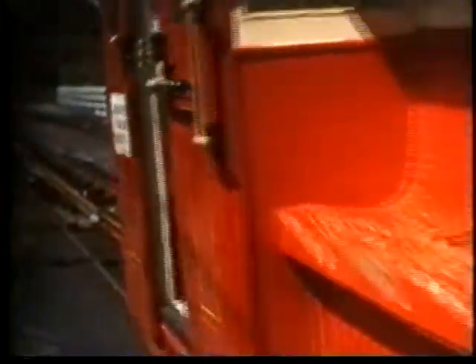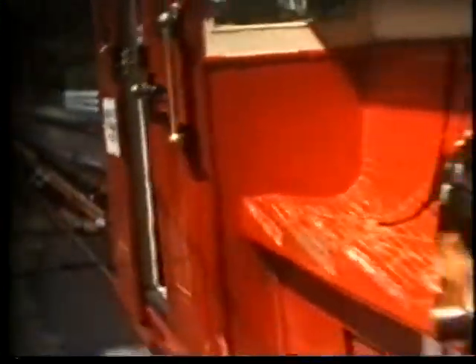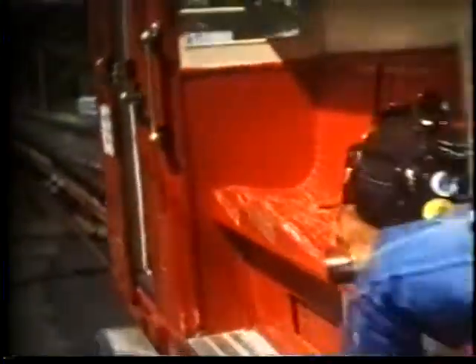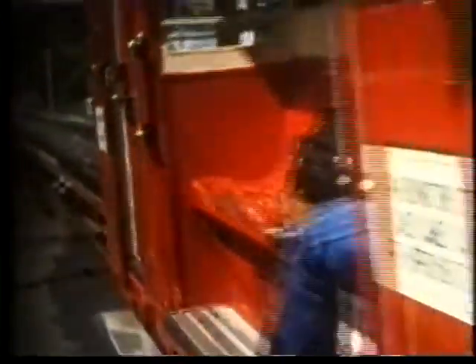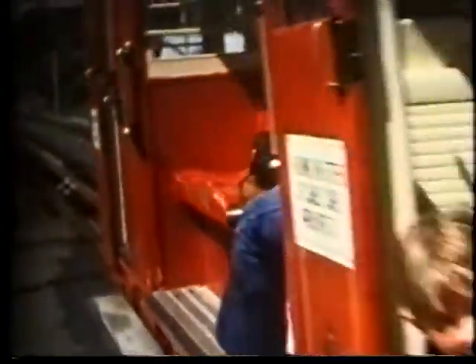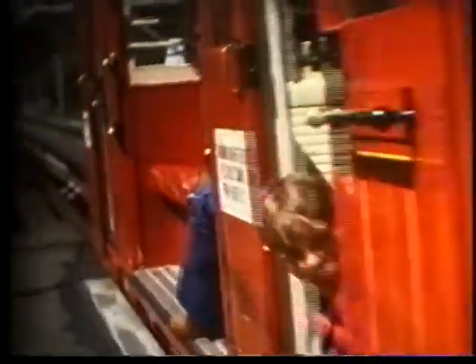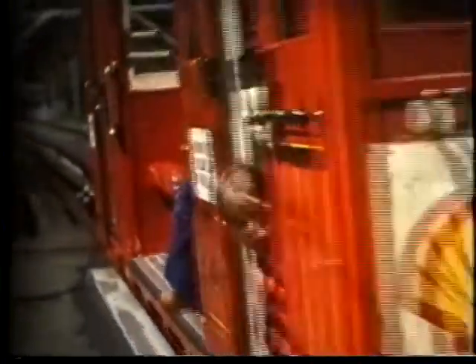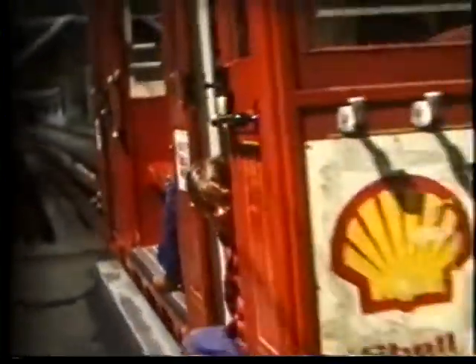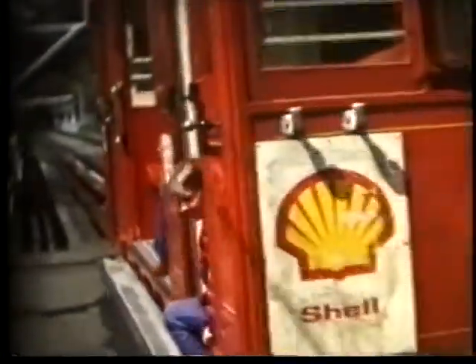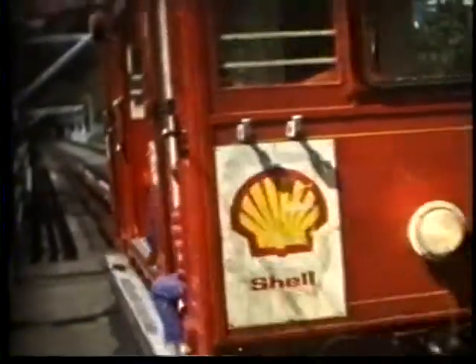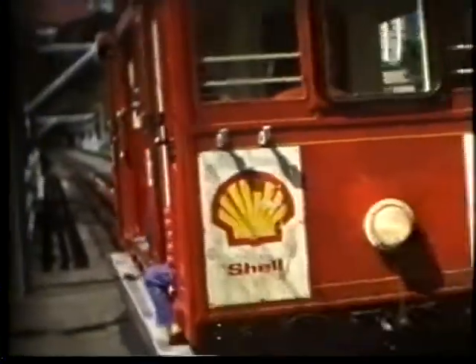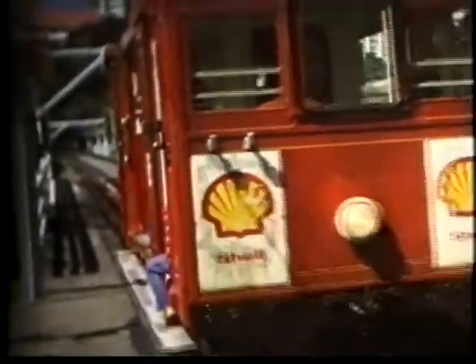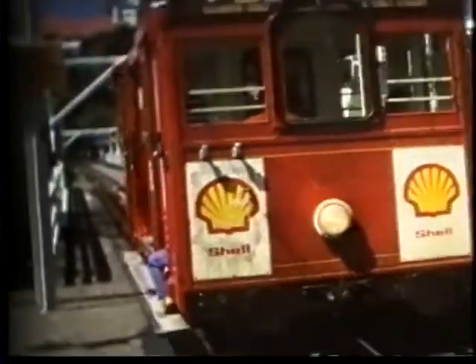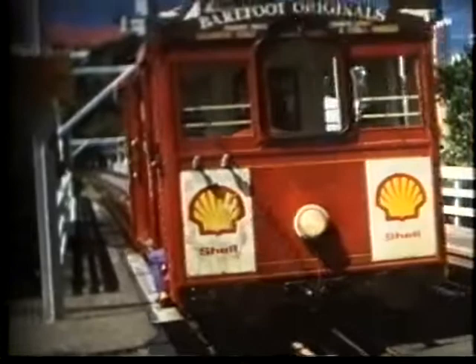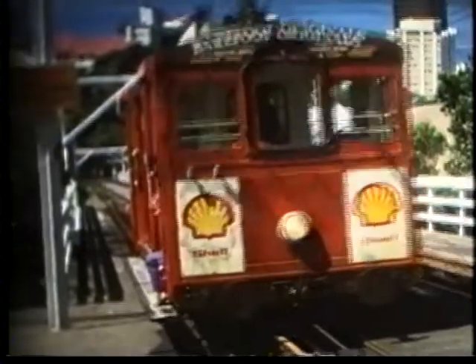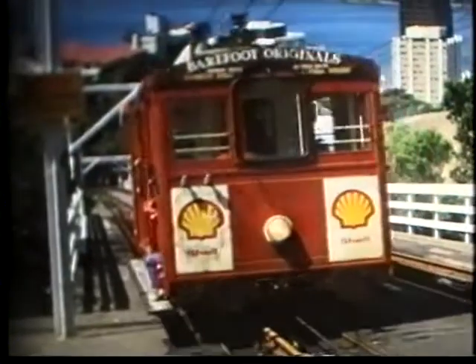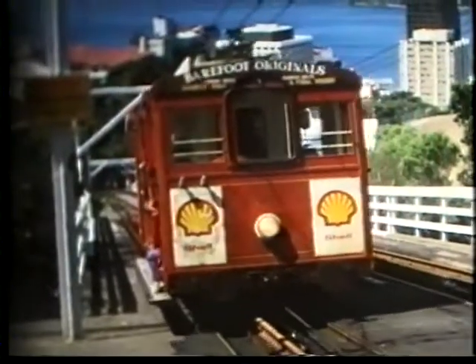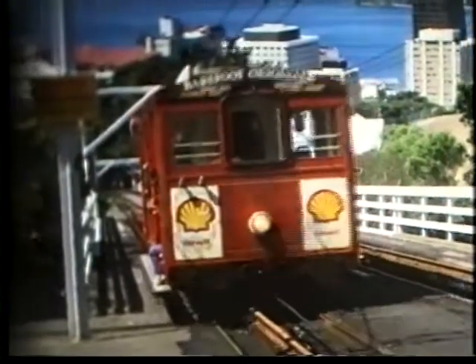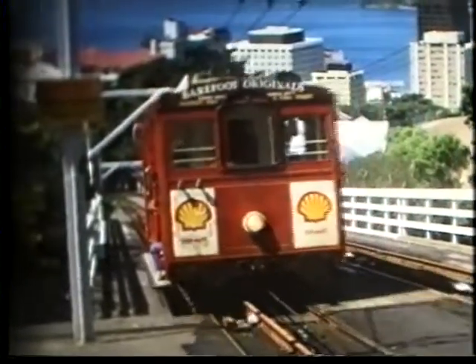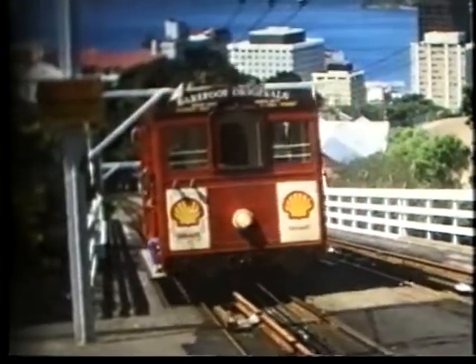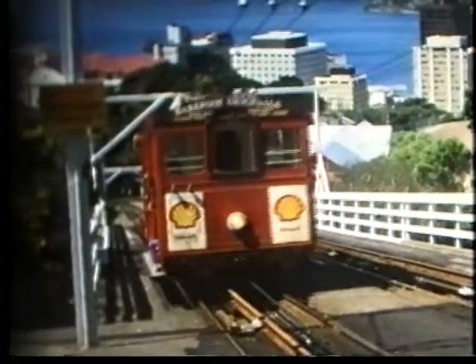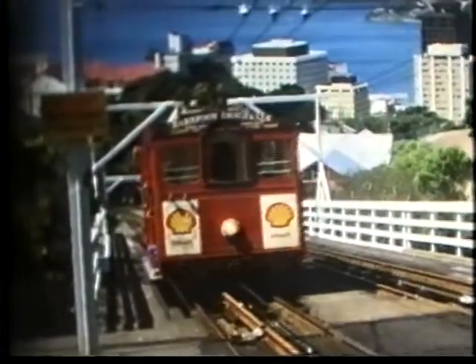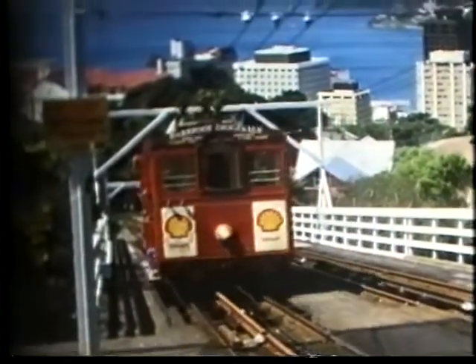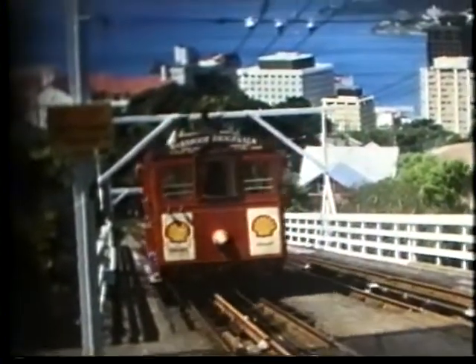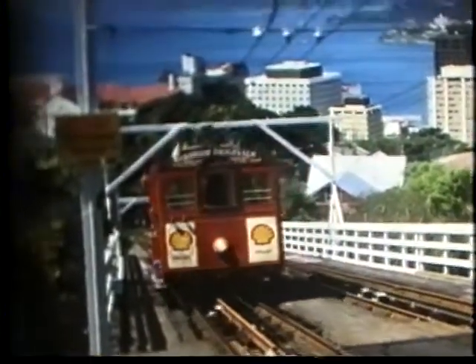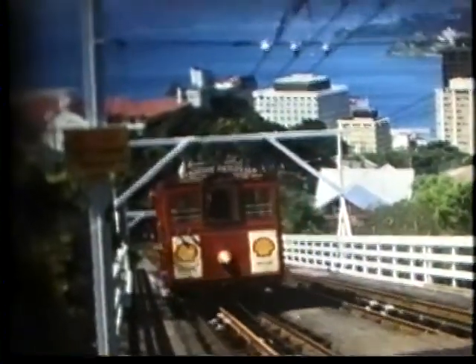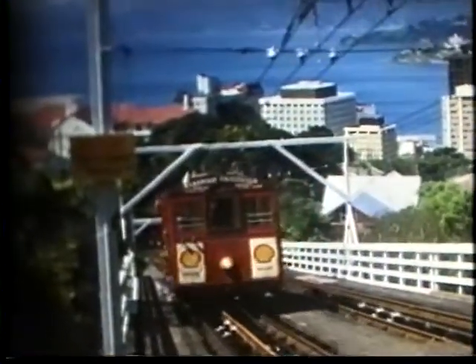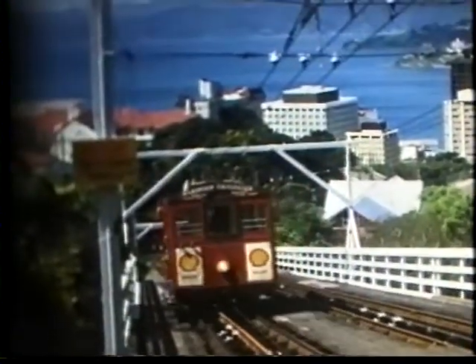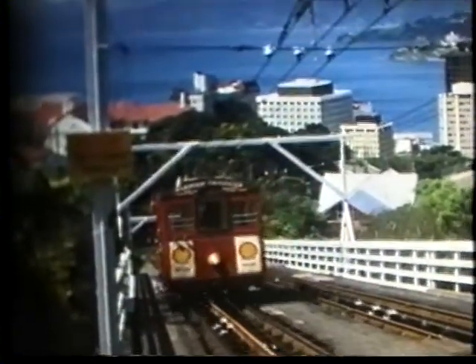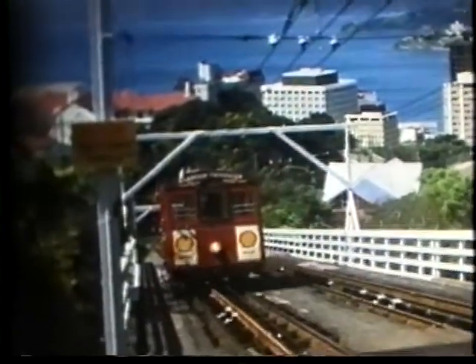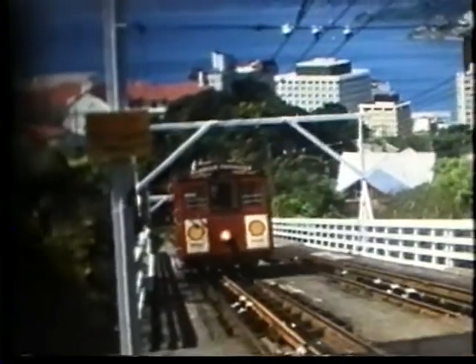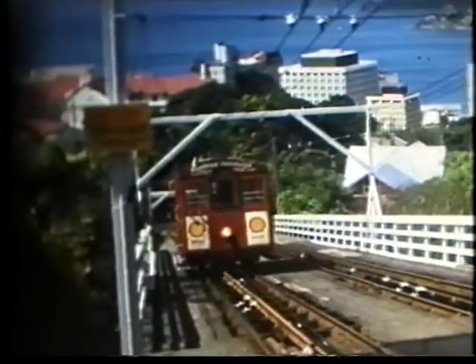Built in 1902, it is still seen here with the old stock. It was to be modernised to Swiss-style in 1979.